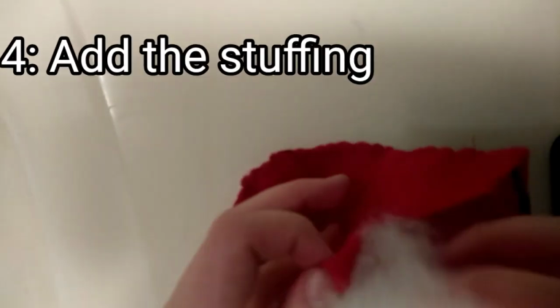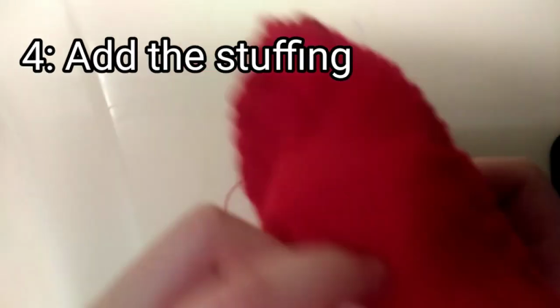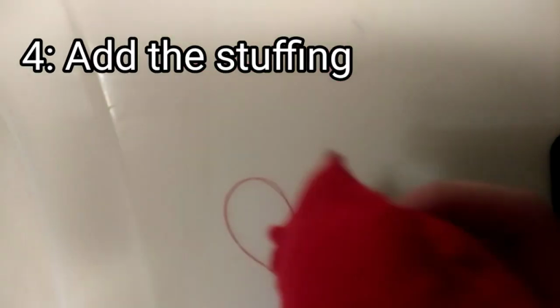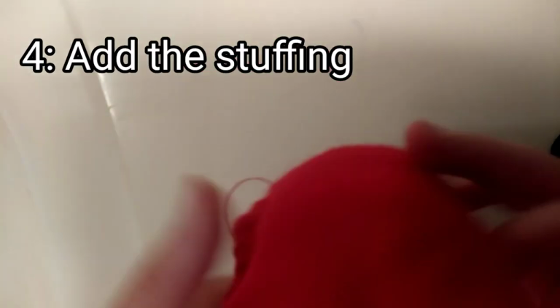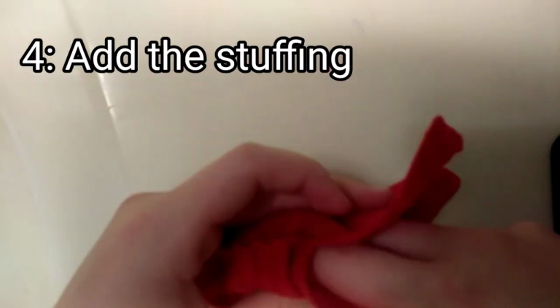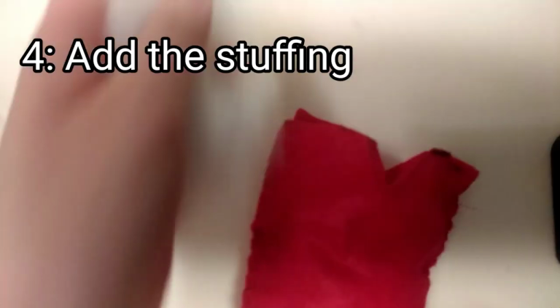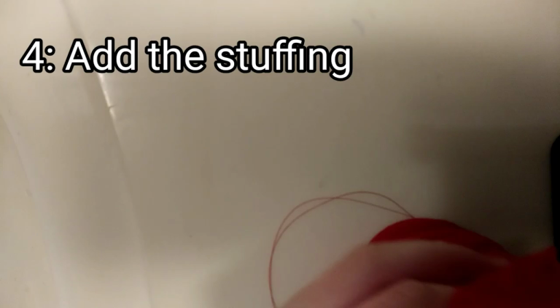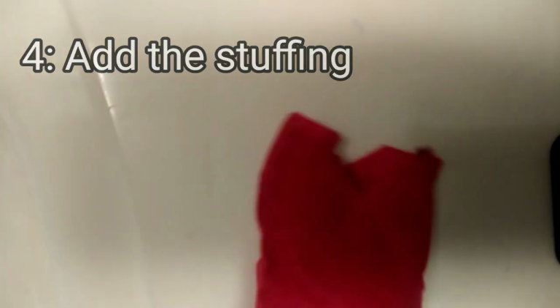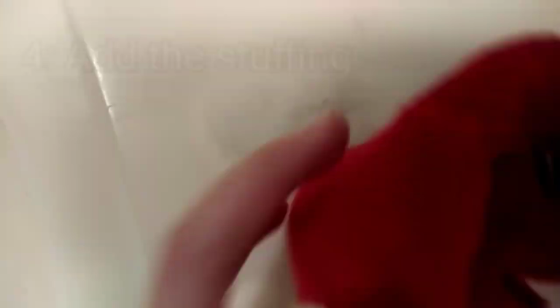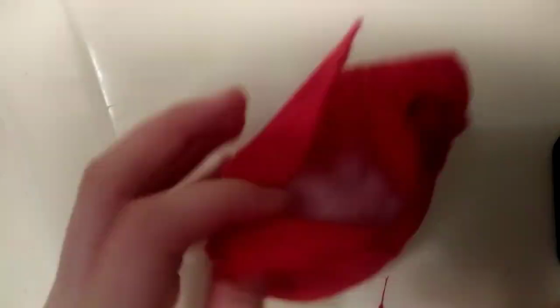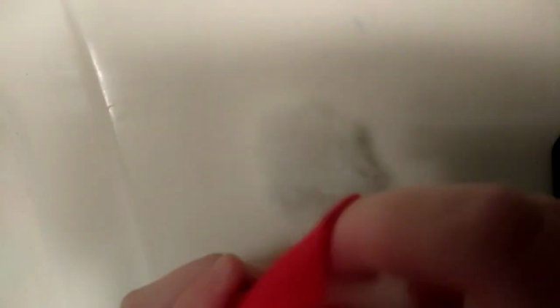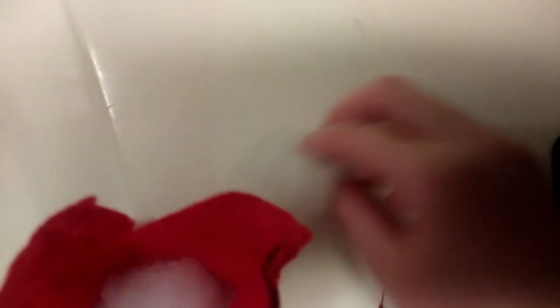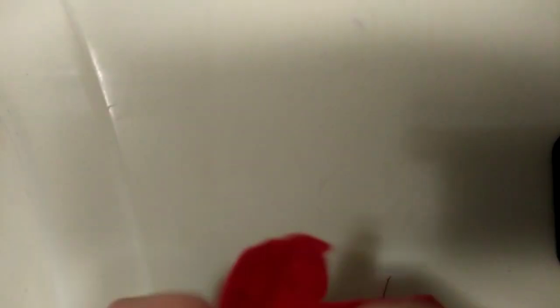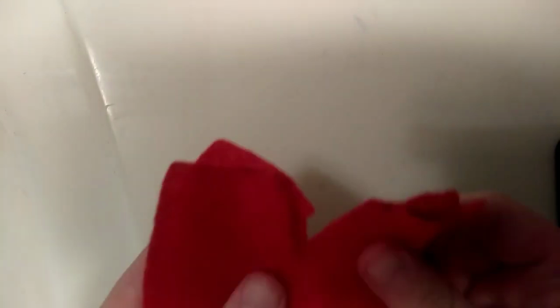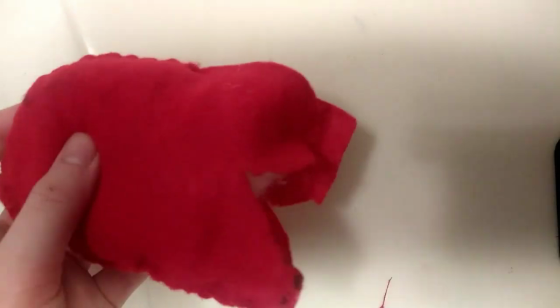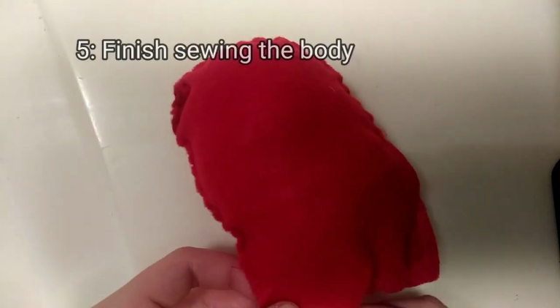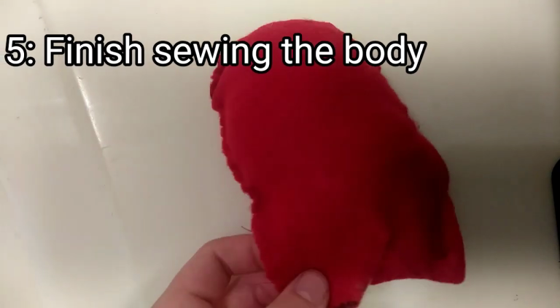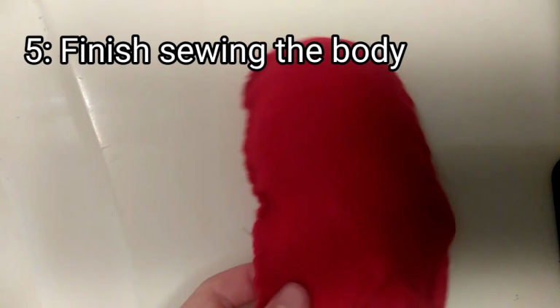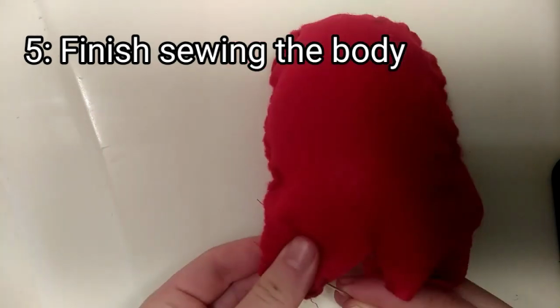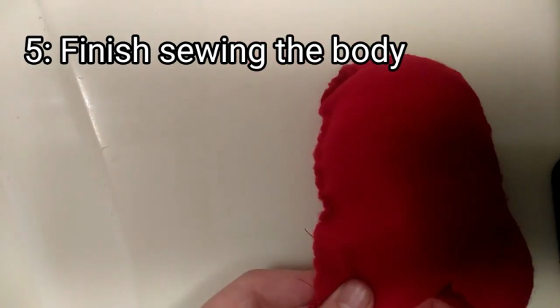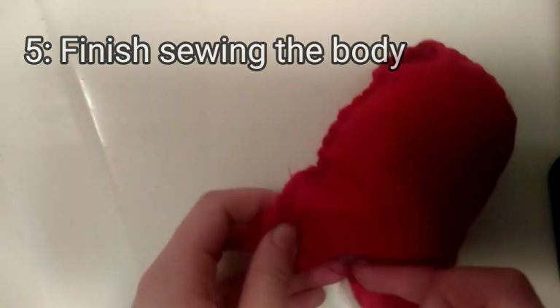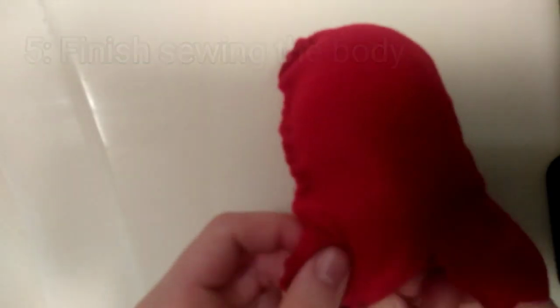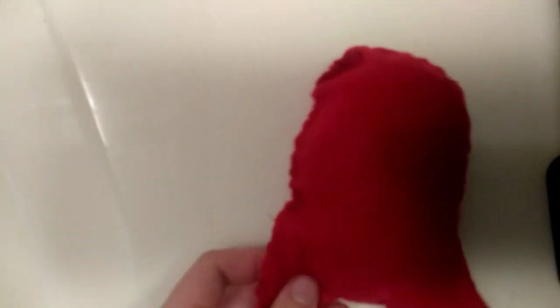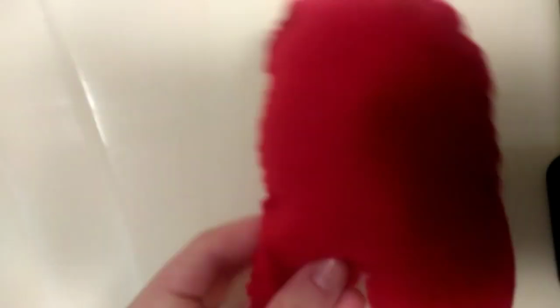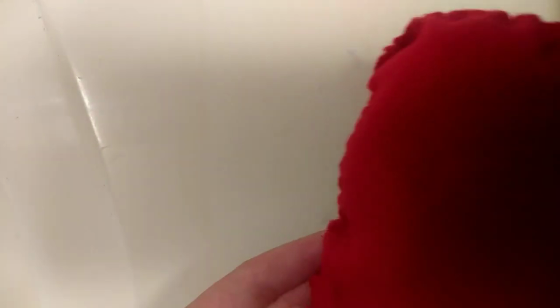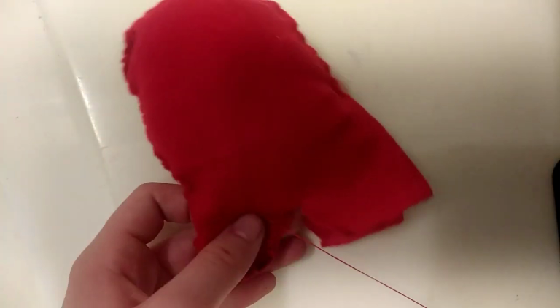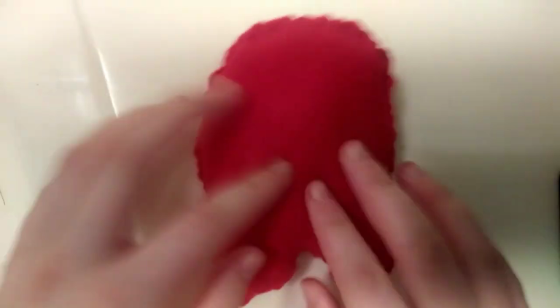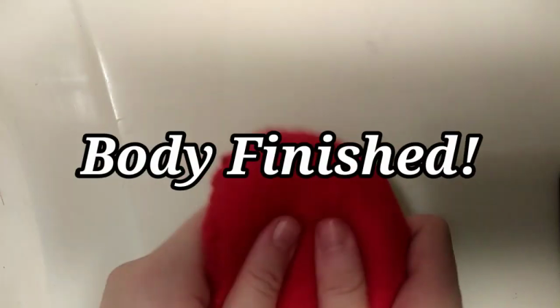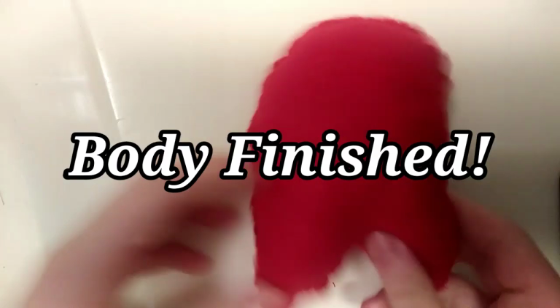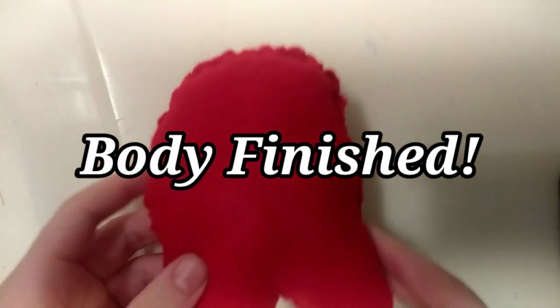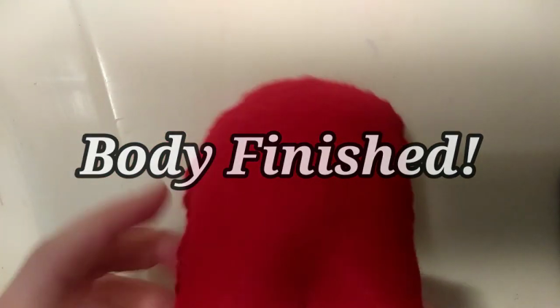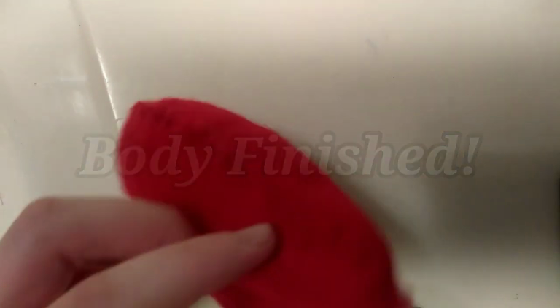Fourth step is to add the stuffing. You want to get a lot of it and push it in nicely so that it will stay firm and stay in place. Fifth step is to finish sewing the body, and now the first part of our plushie is done!